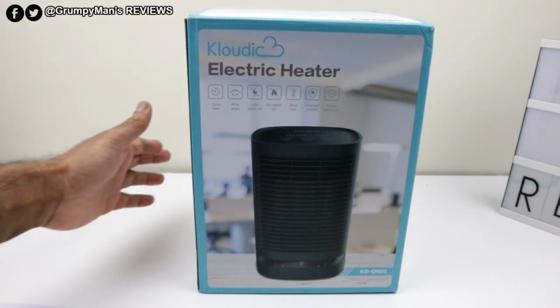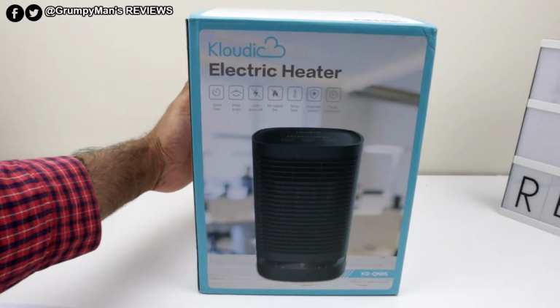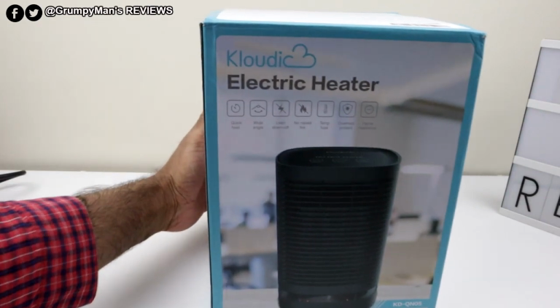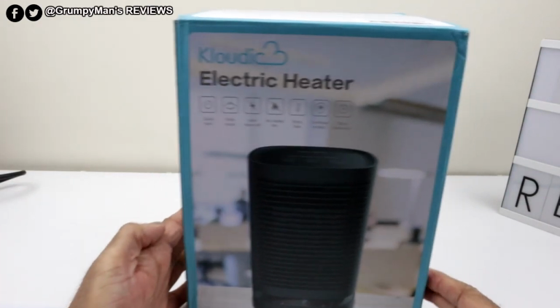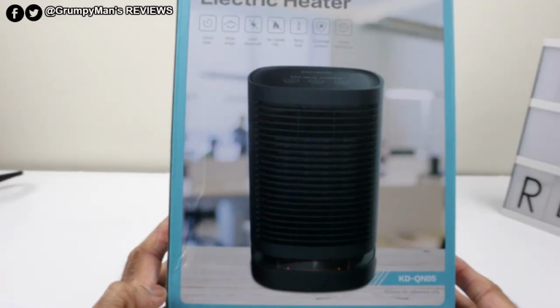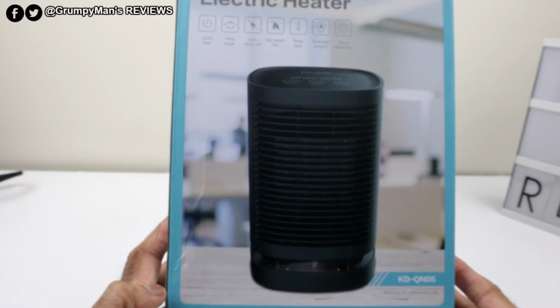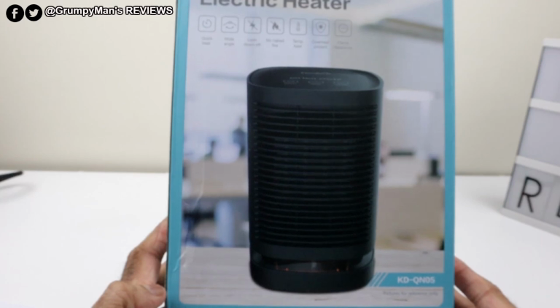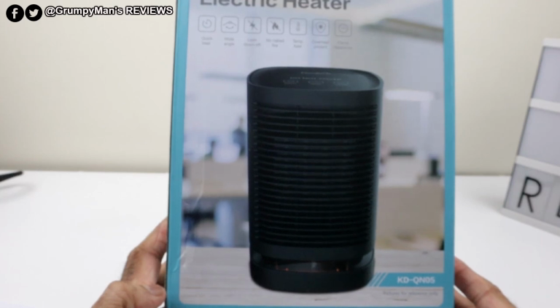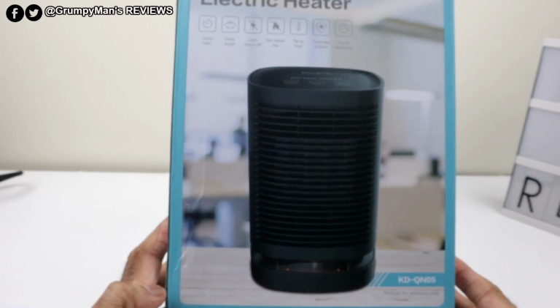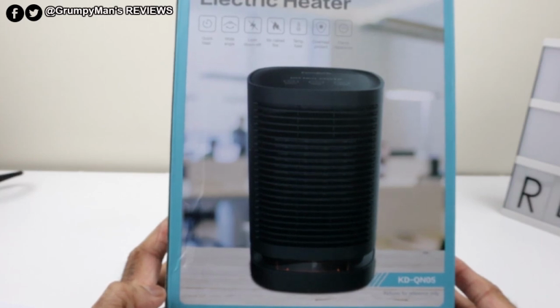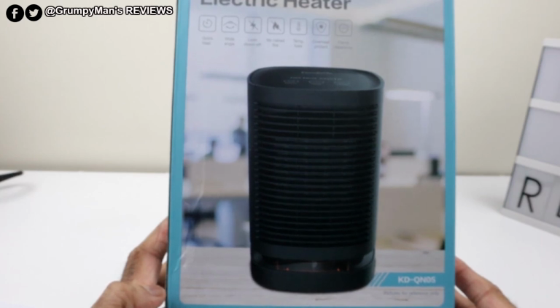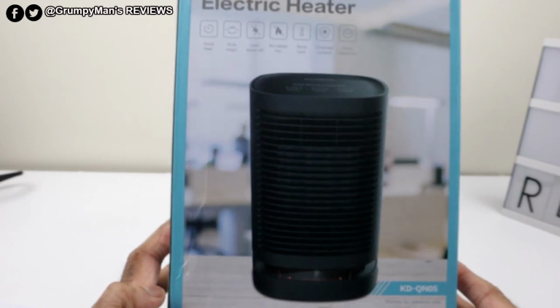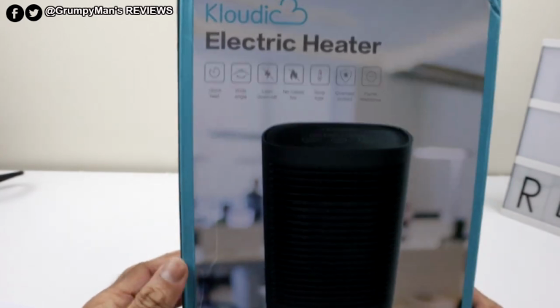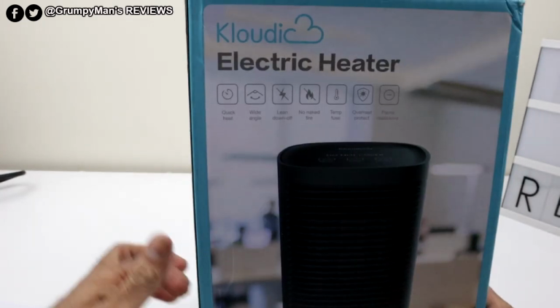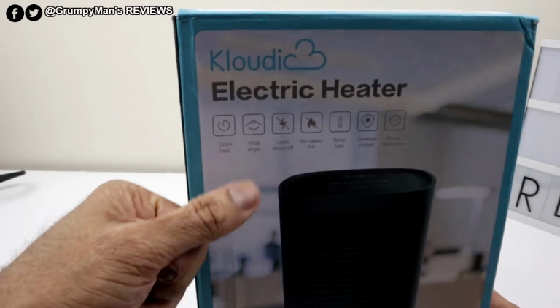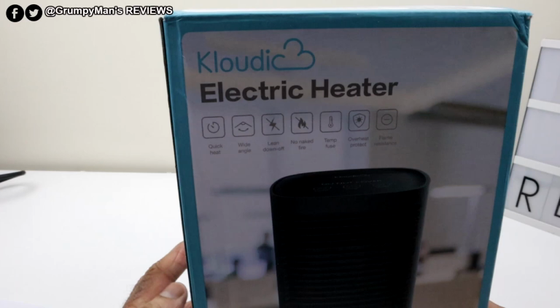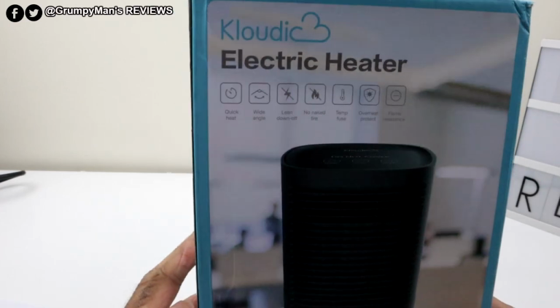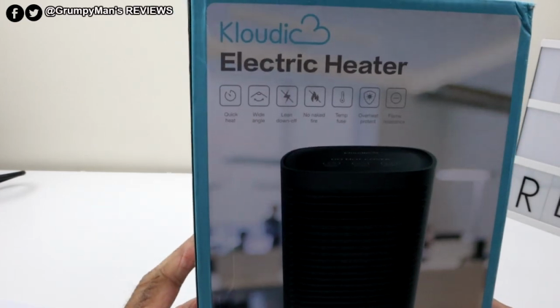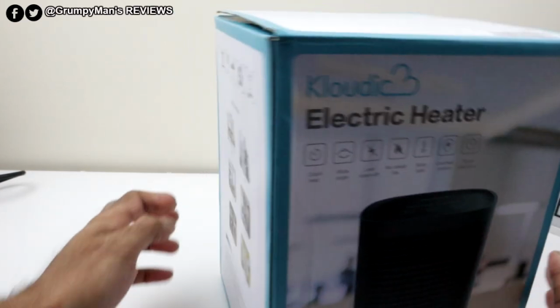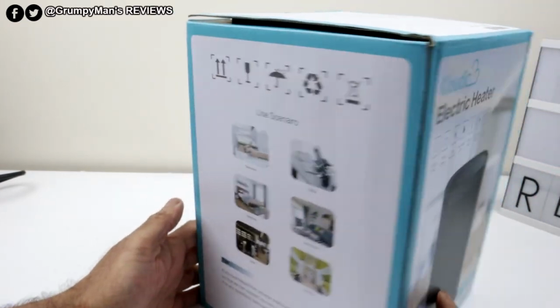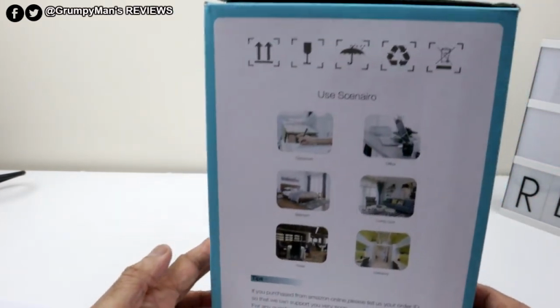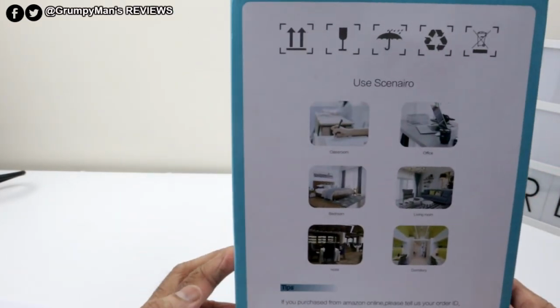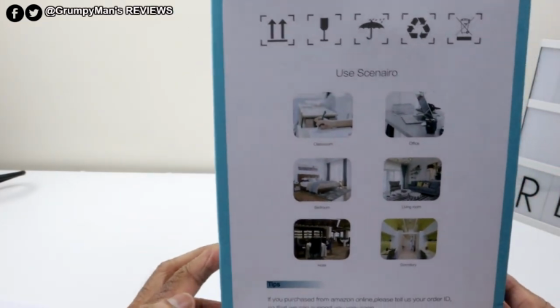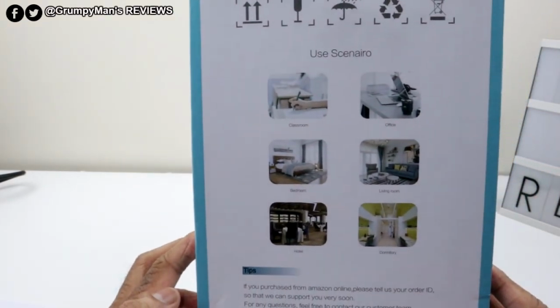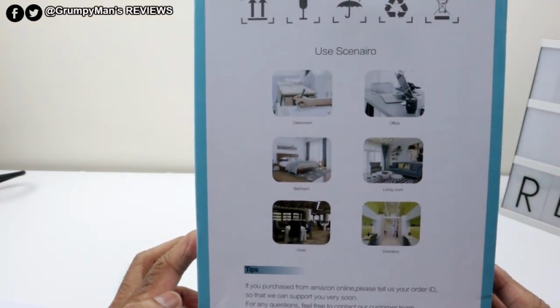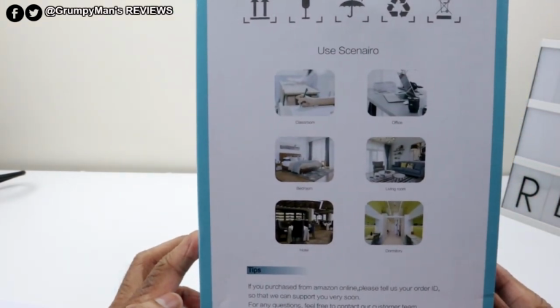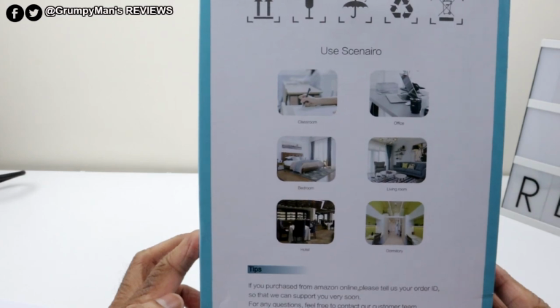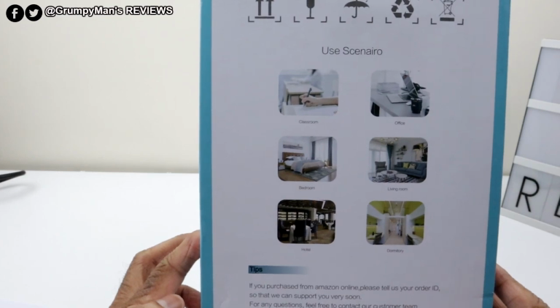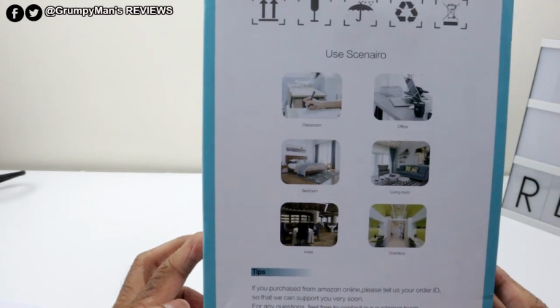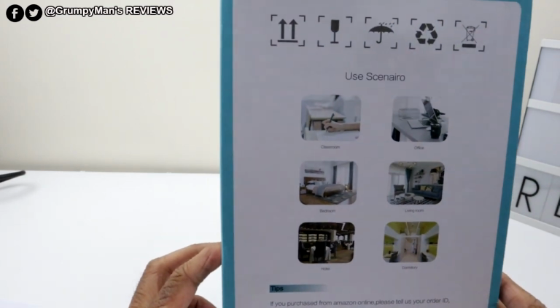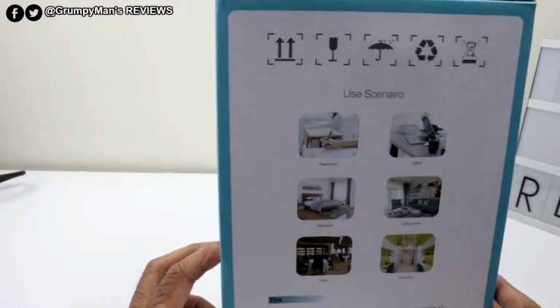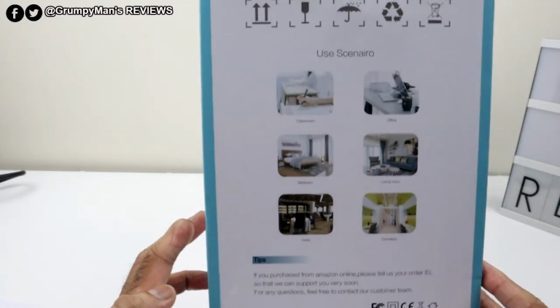Quick look at the packaging. The model number on this is KDQNO5, and then it's just got some information there. On this side, it's just showing different scenarios — you could use it in classroom, office, bedroom, living room, etc.